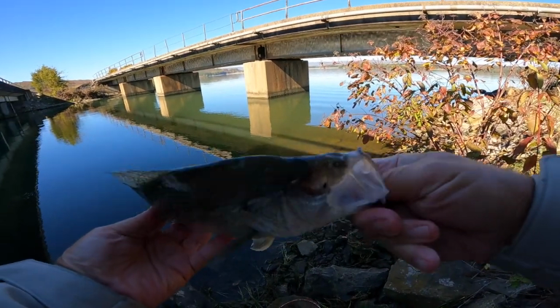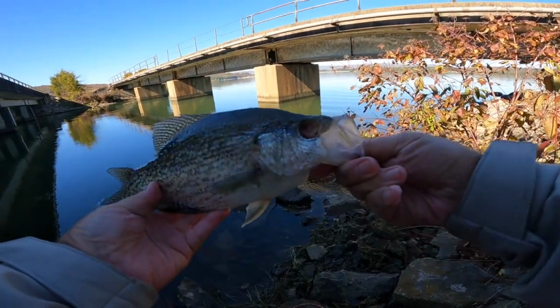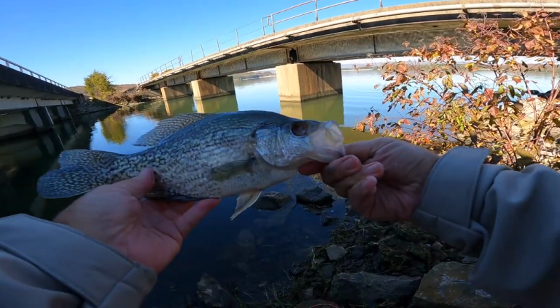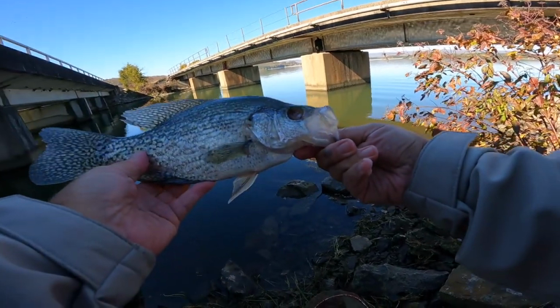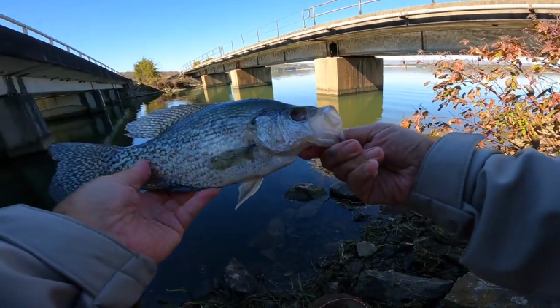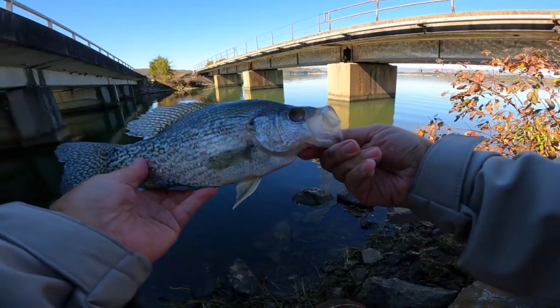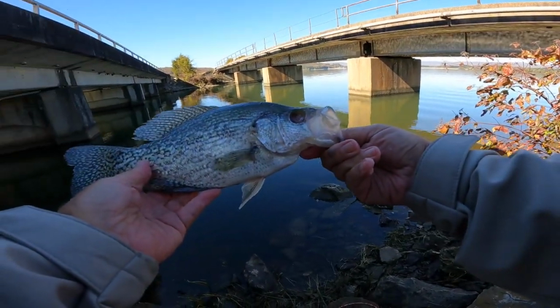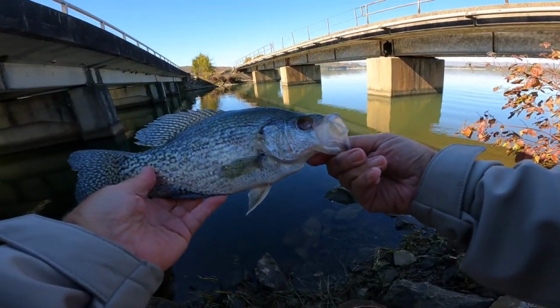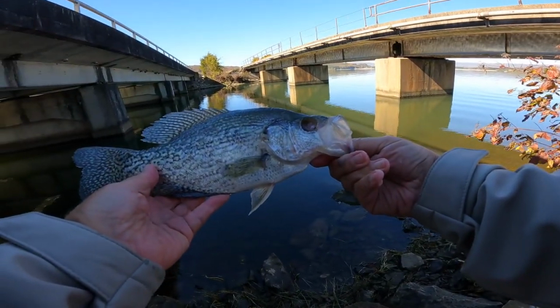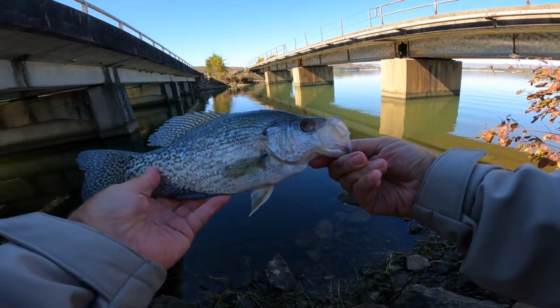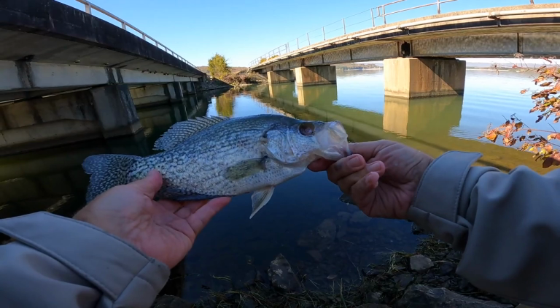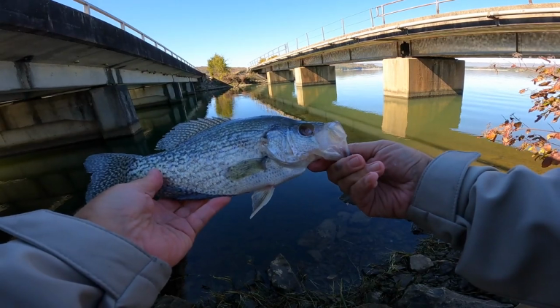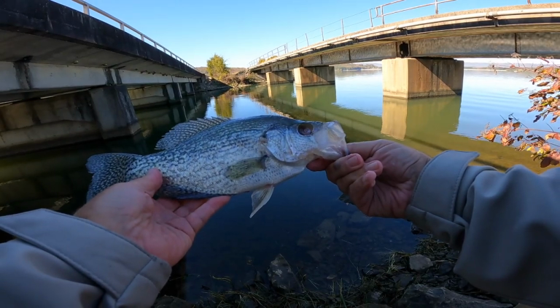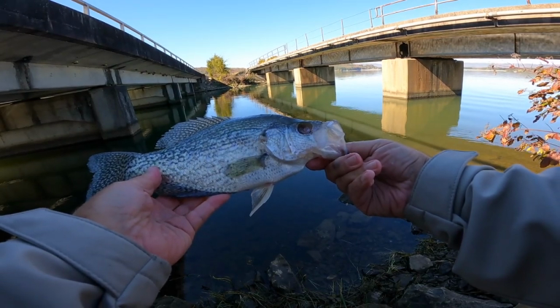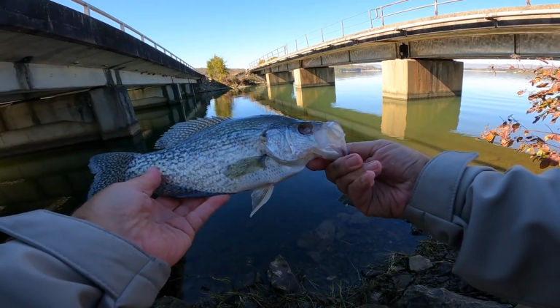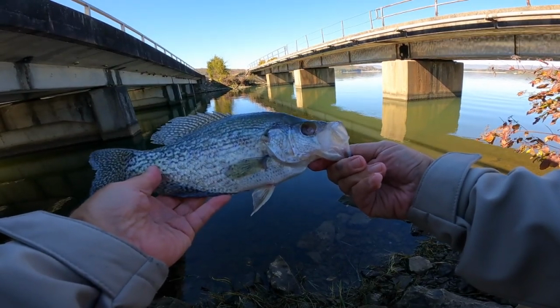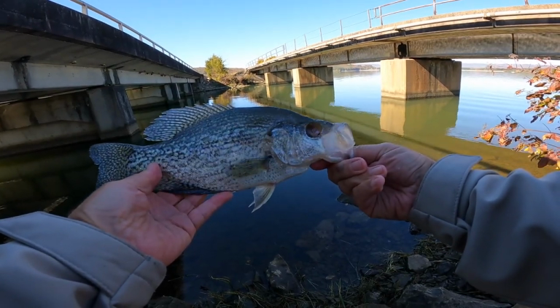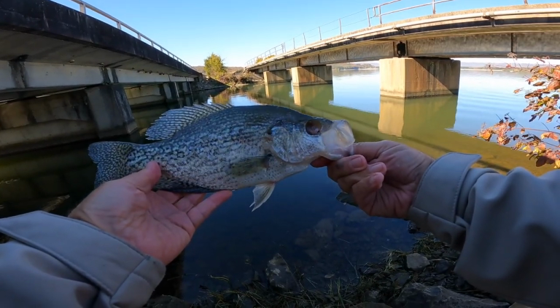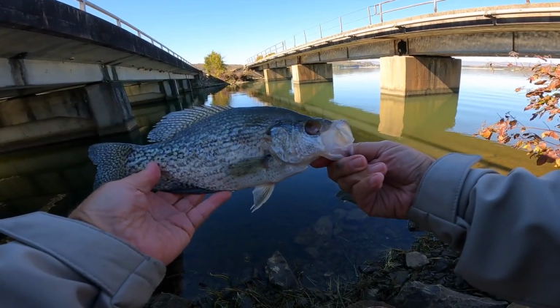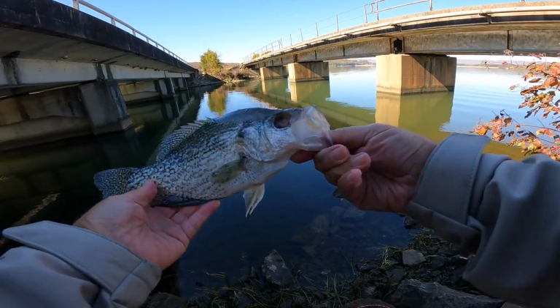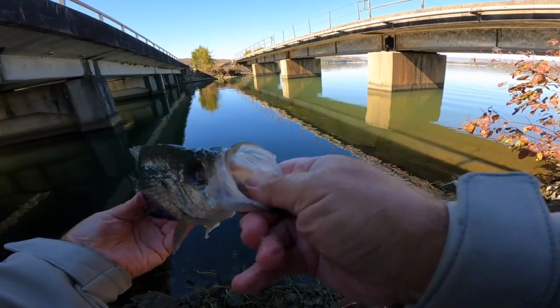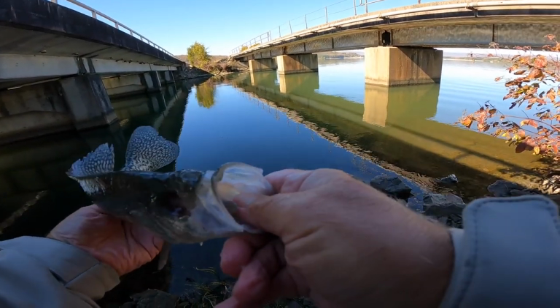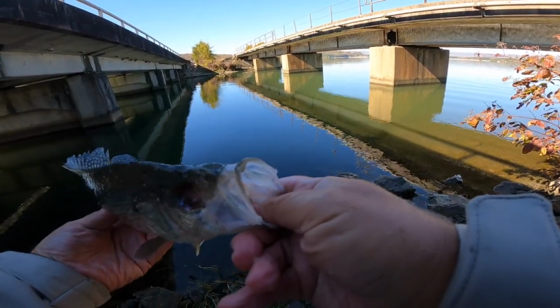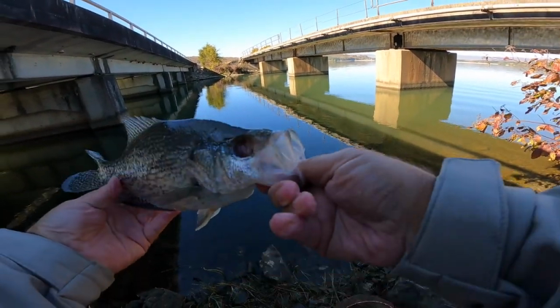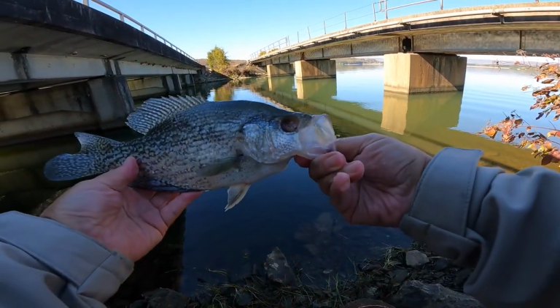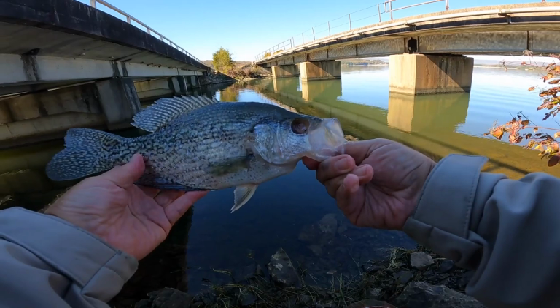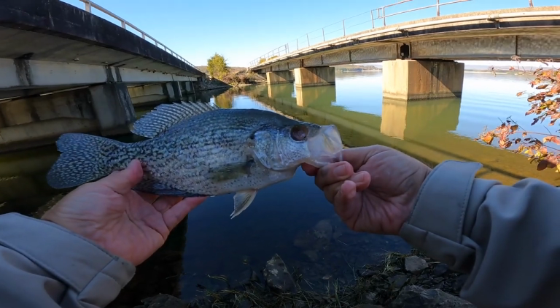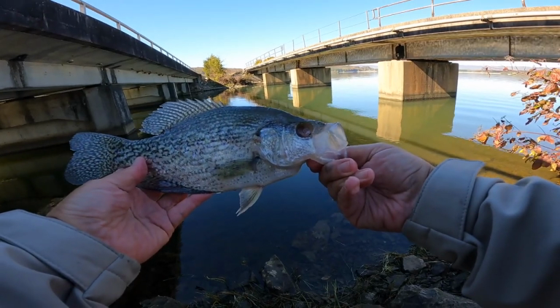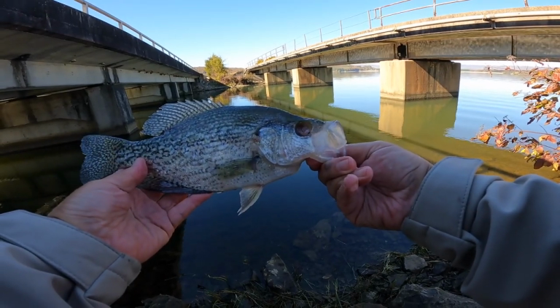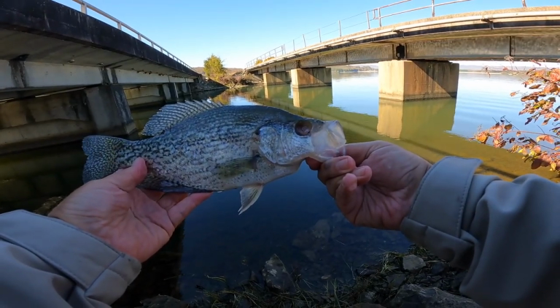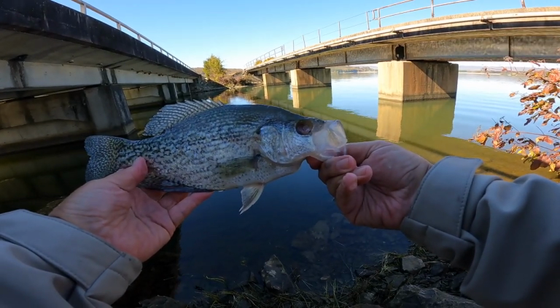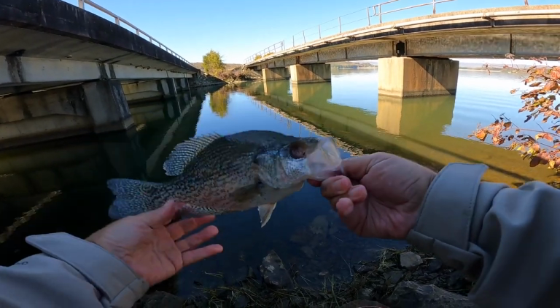That's an 11-inch crappie though. Rough, rough, rough life this fella's had.